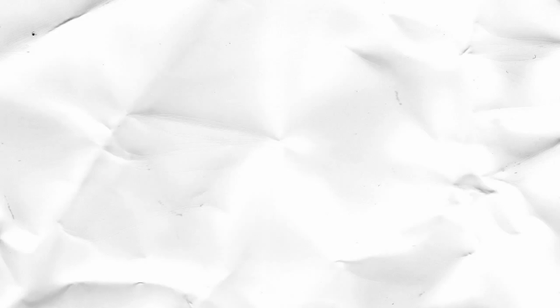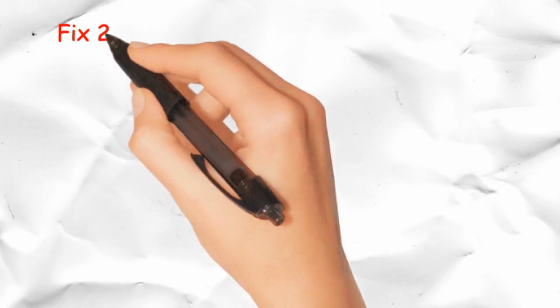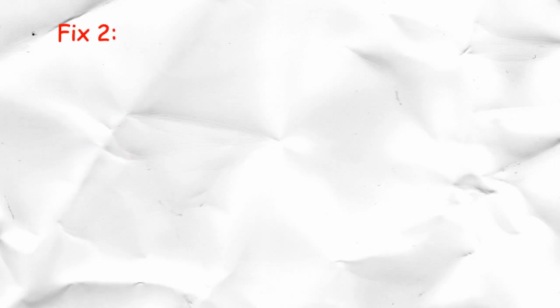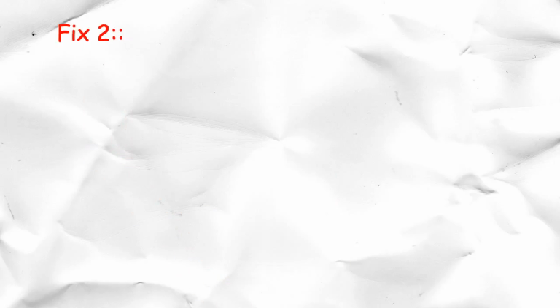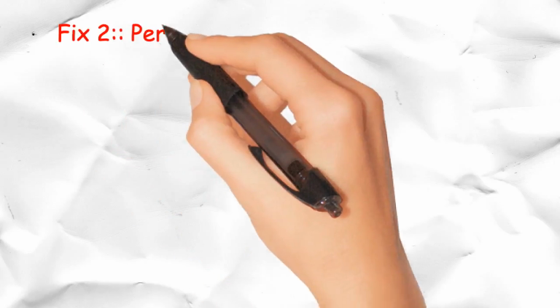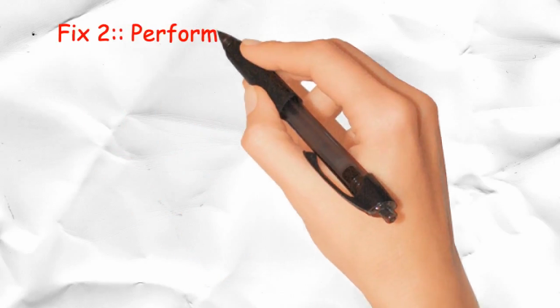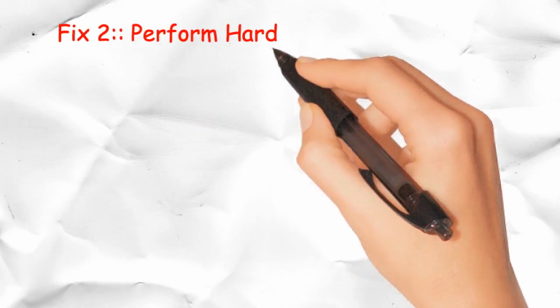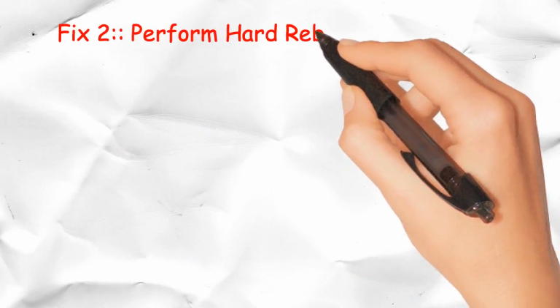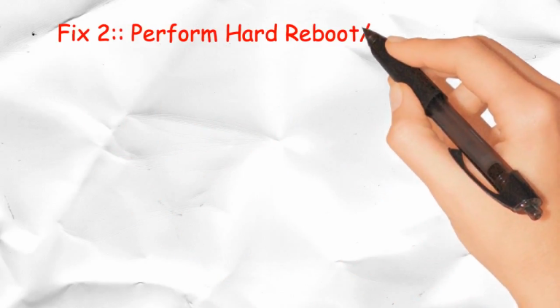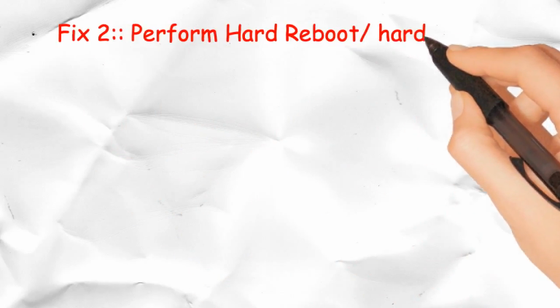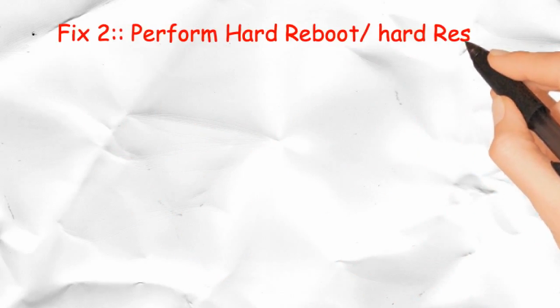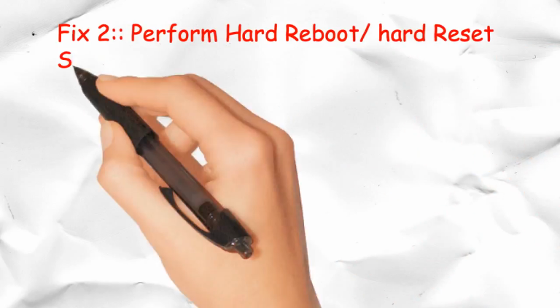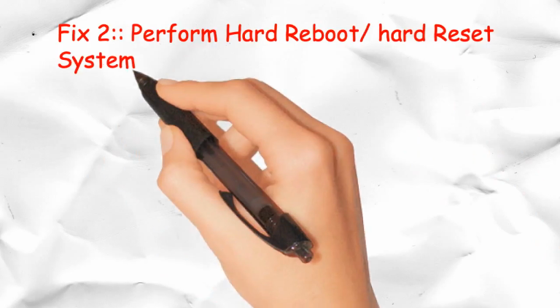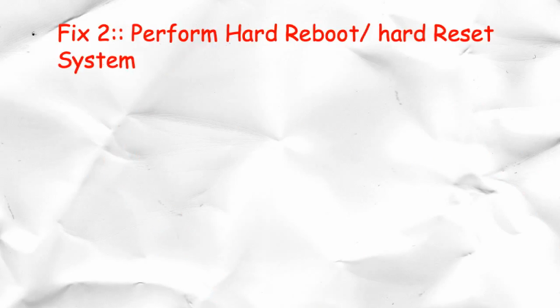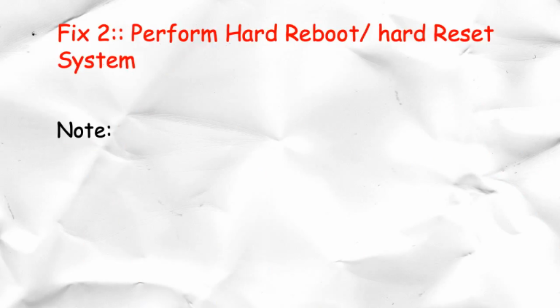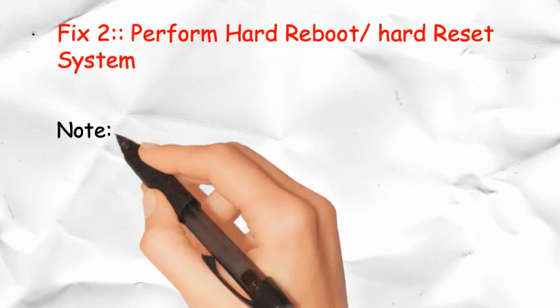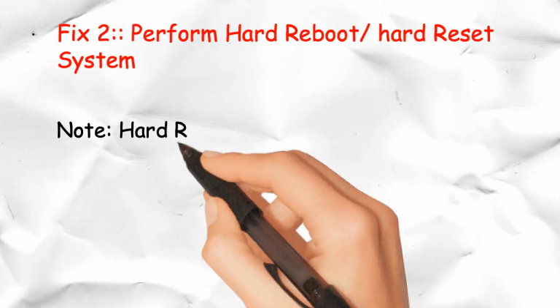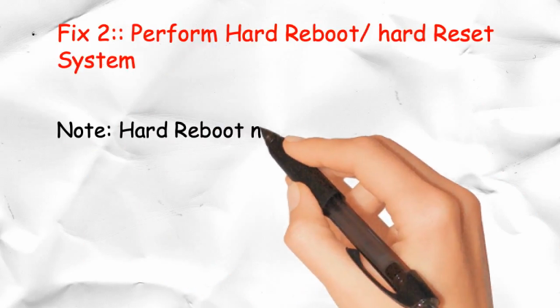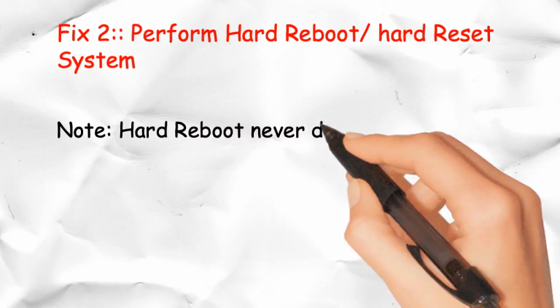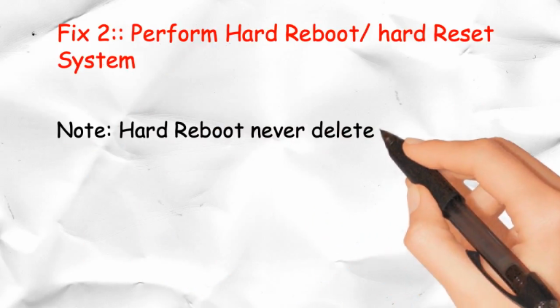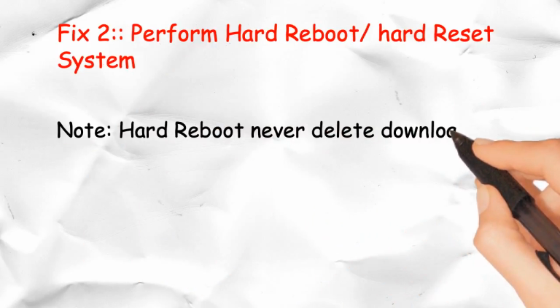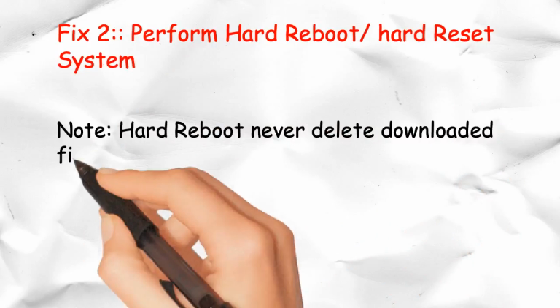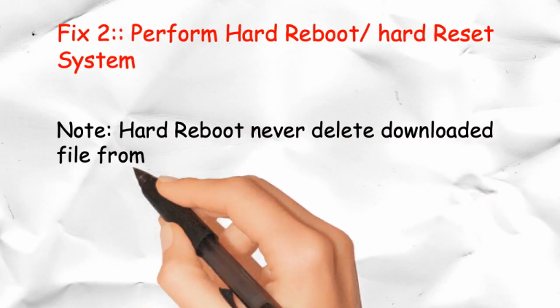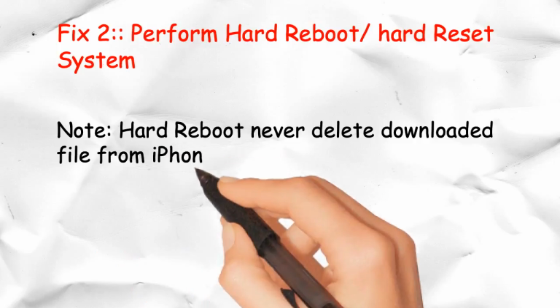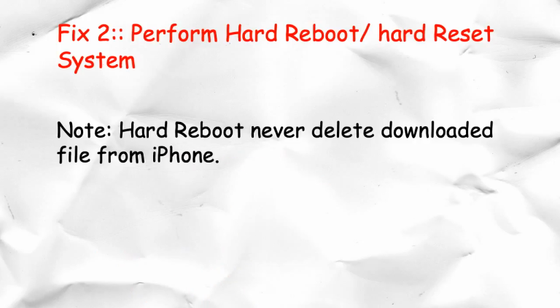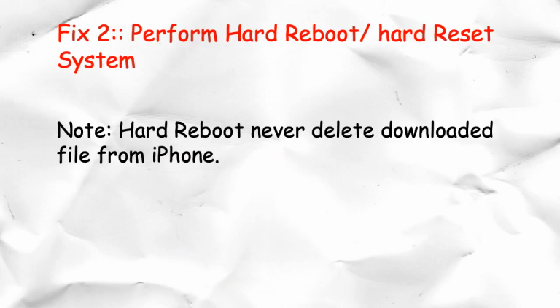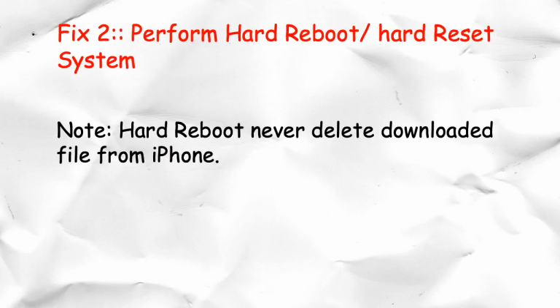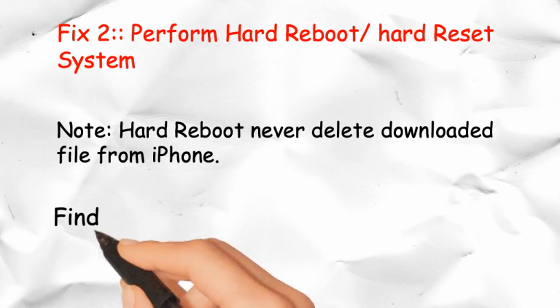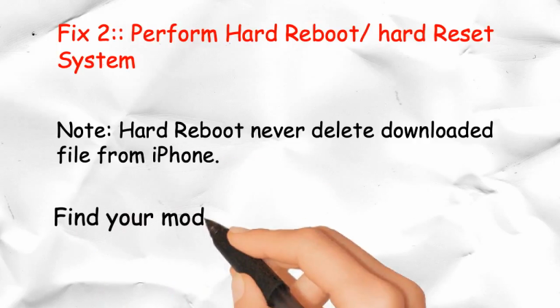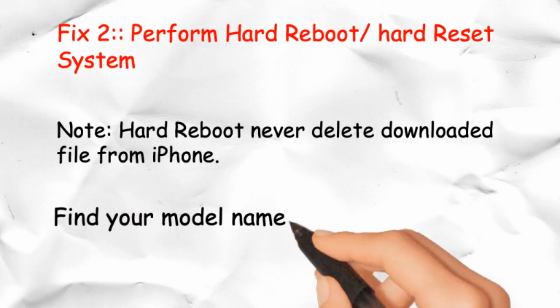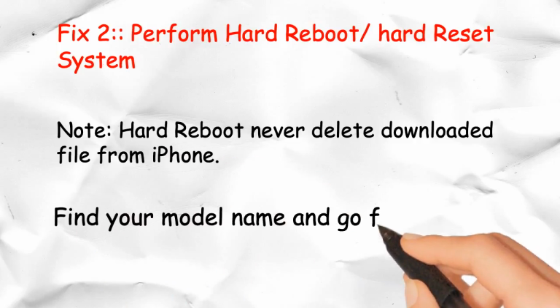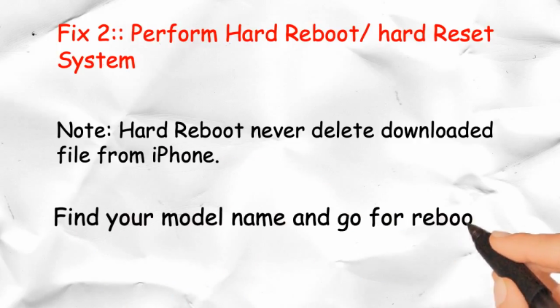Fix 2: Perform a Hard Reboot or Hard Reset of the system. Note: a hard reboot will never delete downloaded files from your iPhone. Find your model name and follow the appropriate reboot steps below.